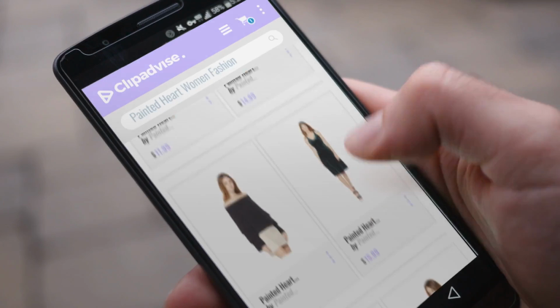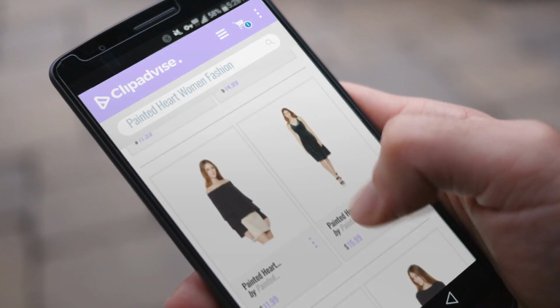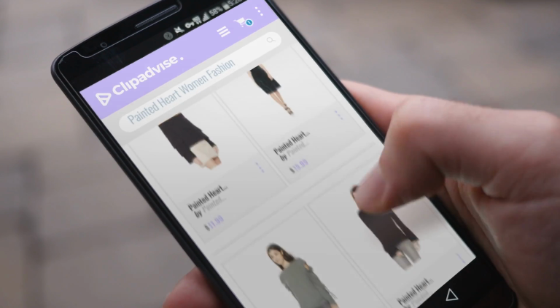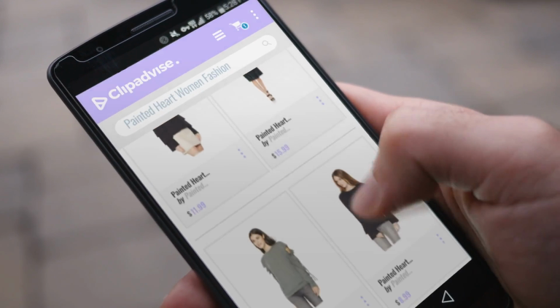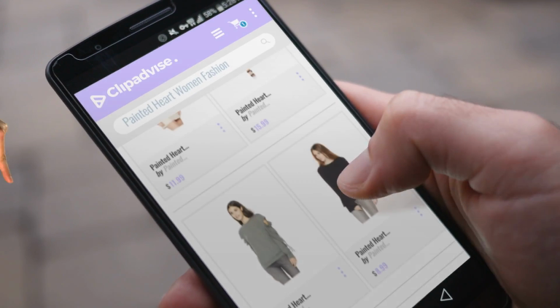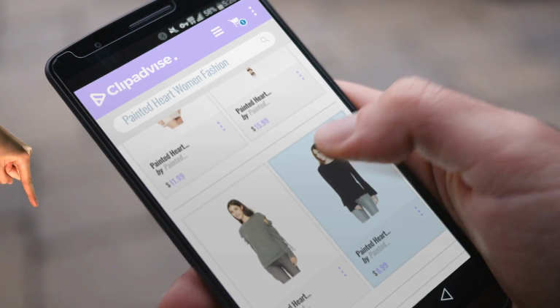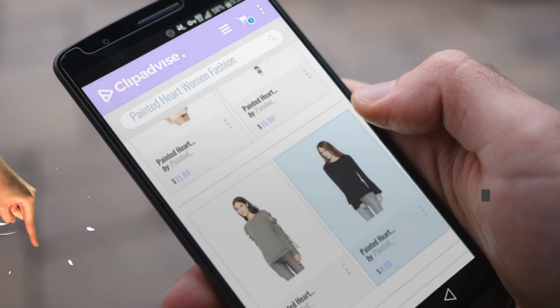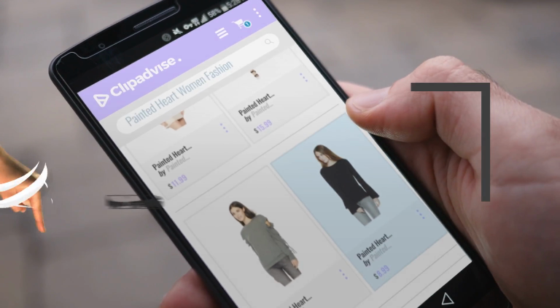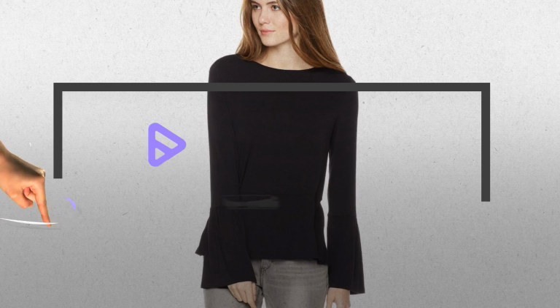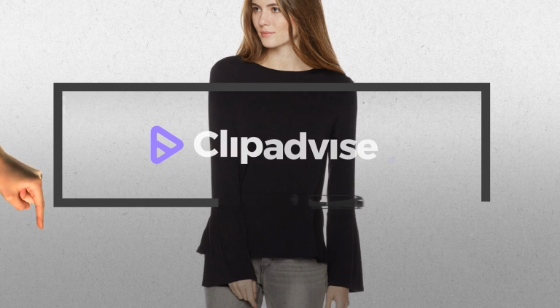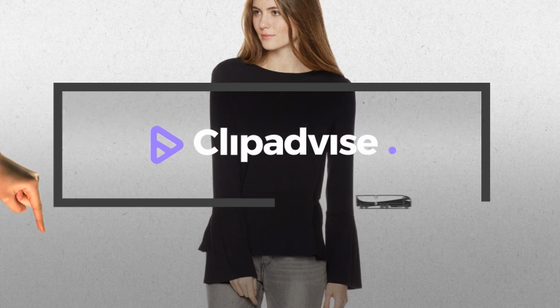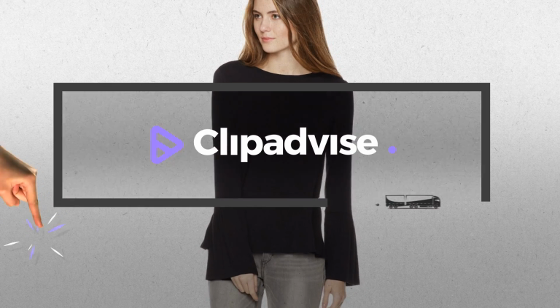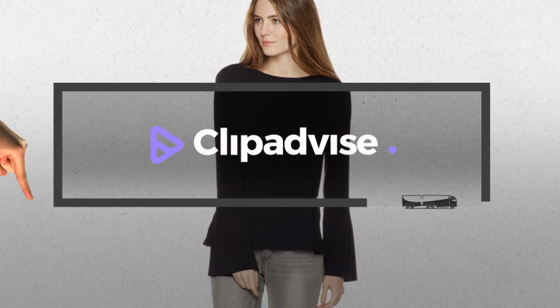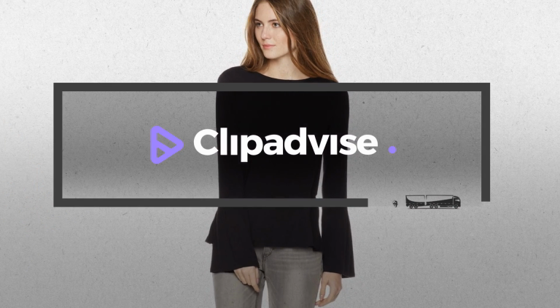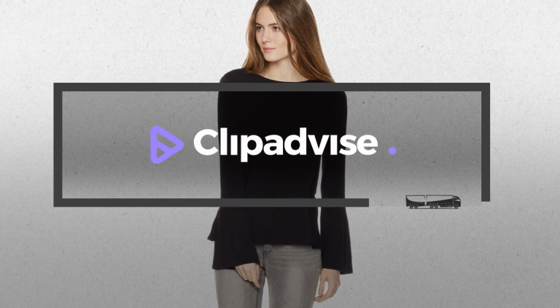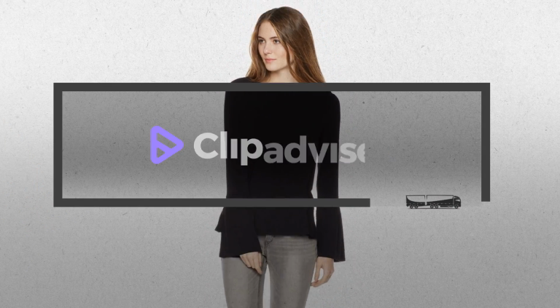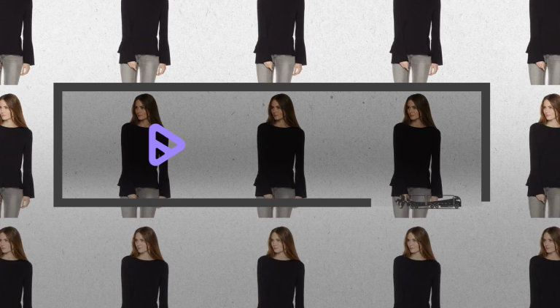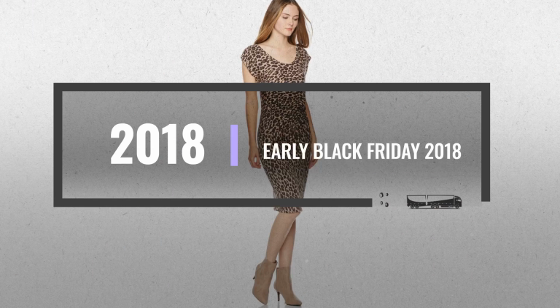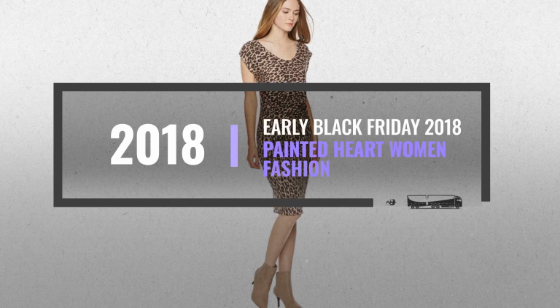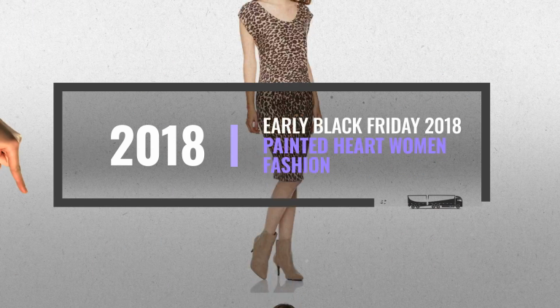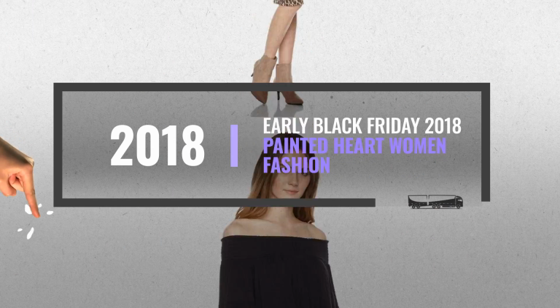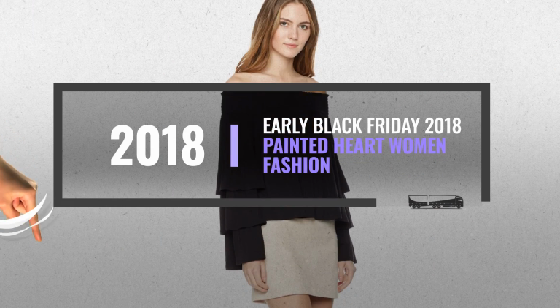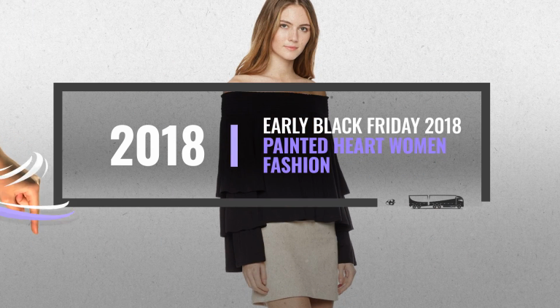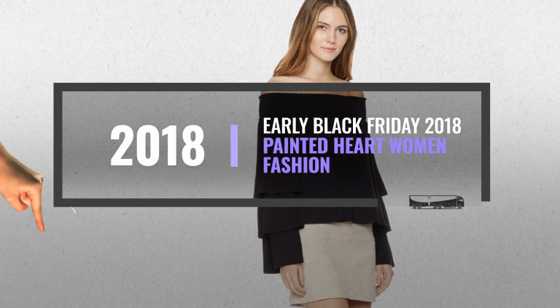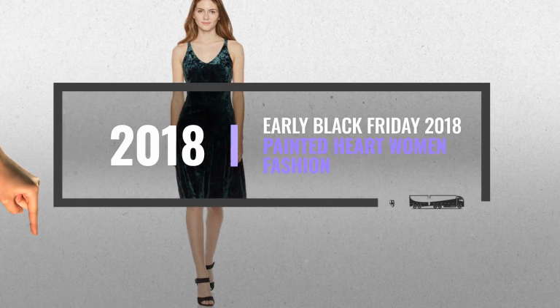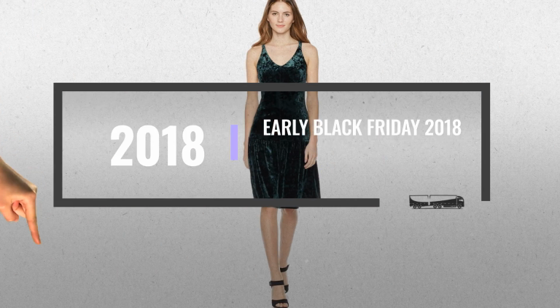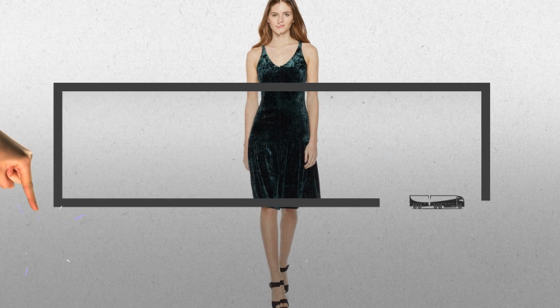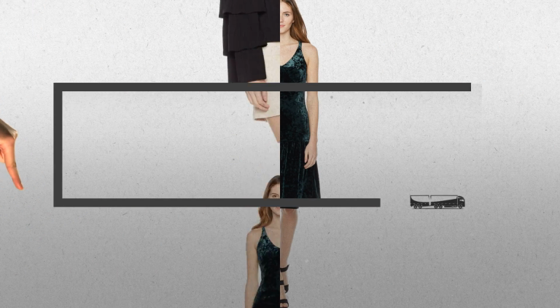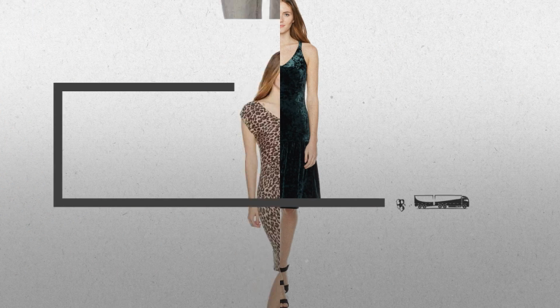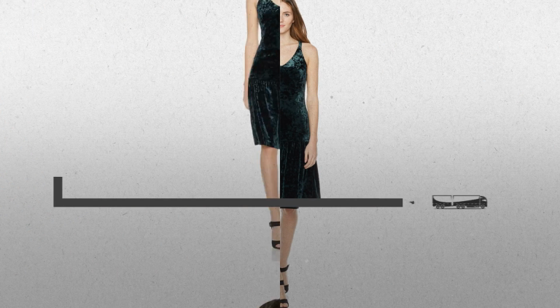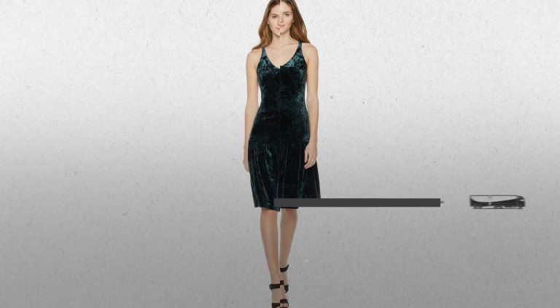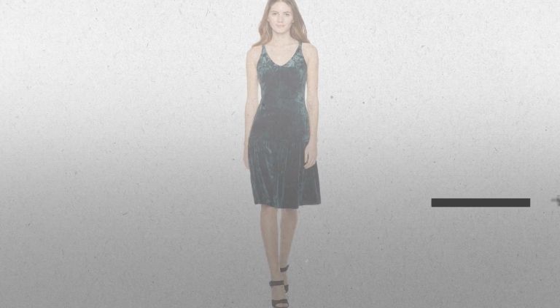Hi, my name is Emma. I'm here to share with you our top Painted Heart Women Fashion Collection. Just click this banner and get real-time deals on your favorite products.